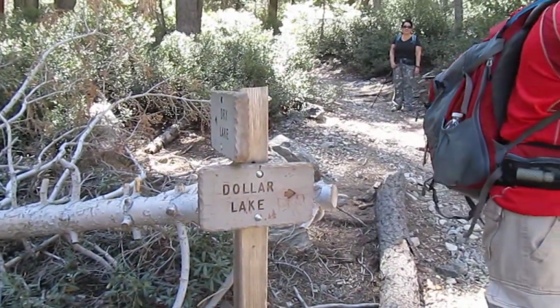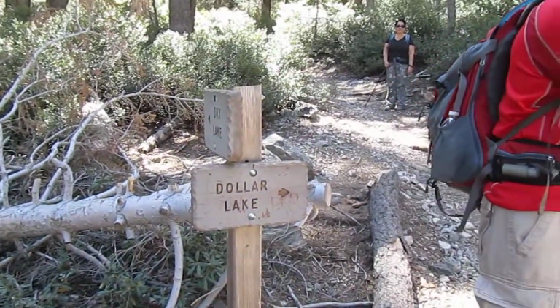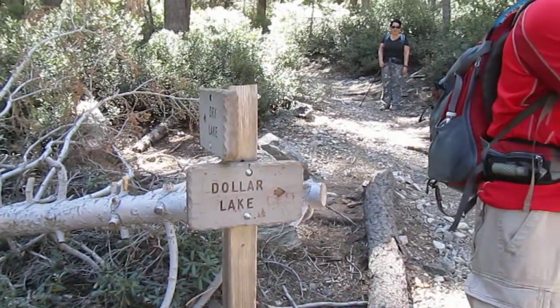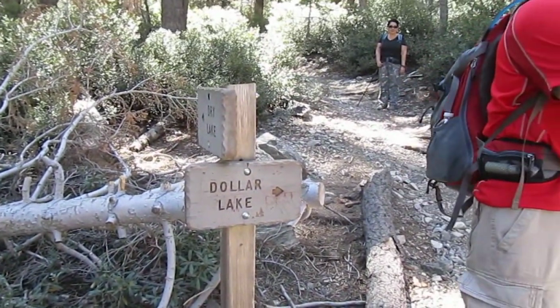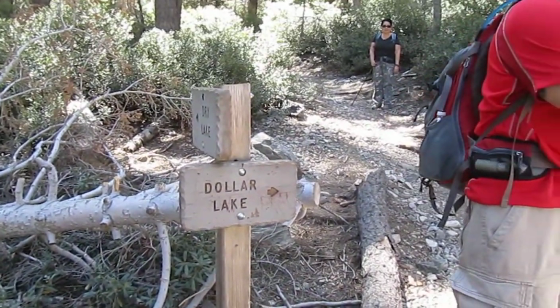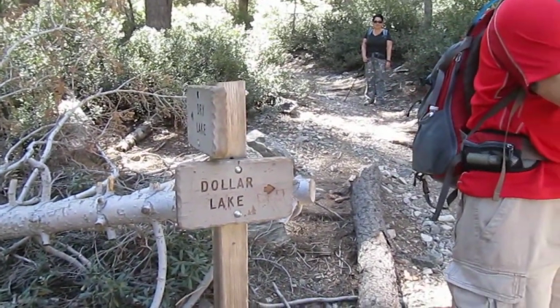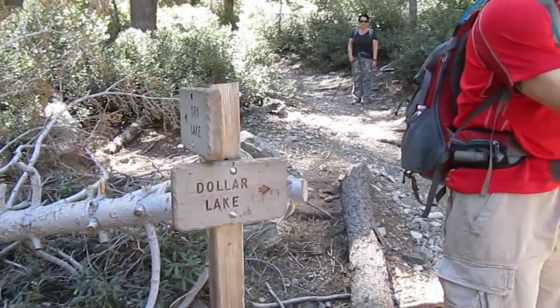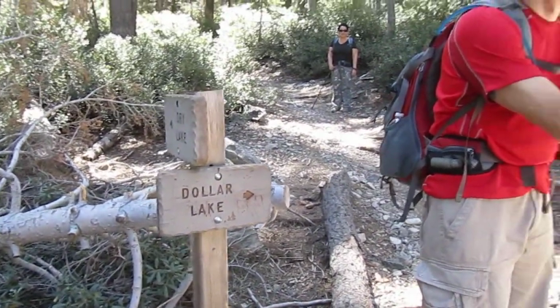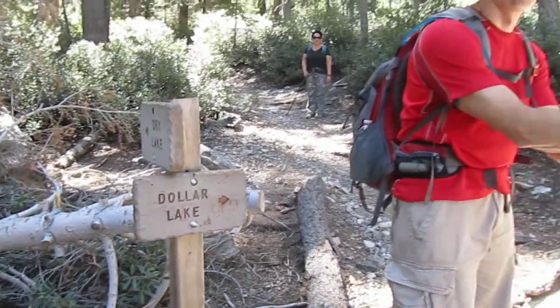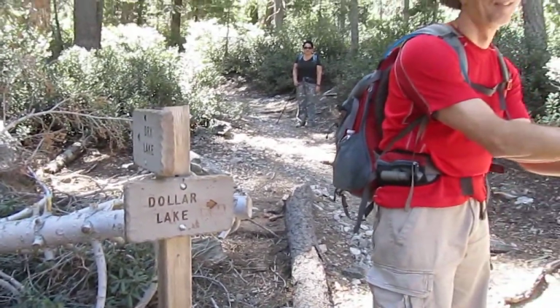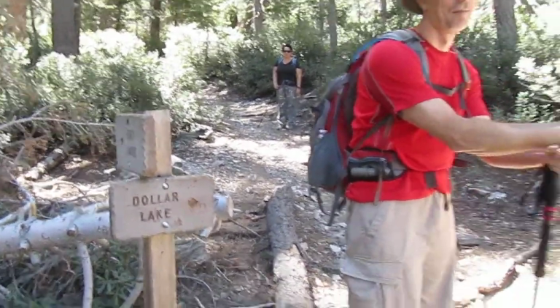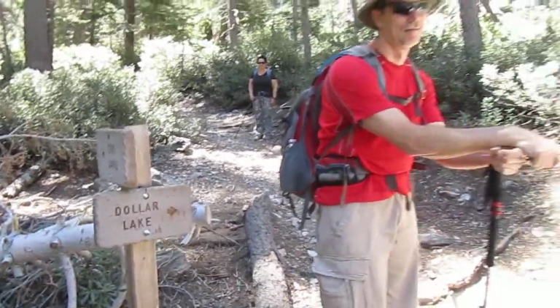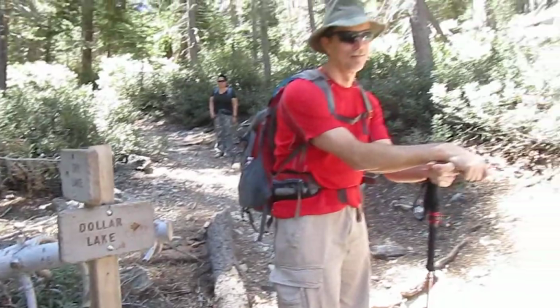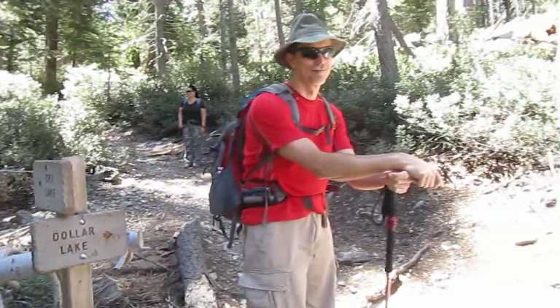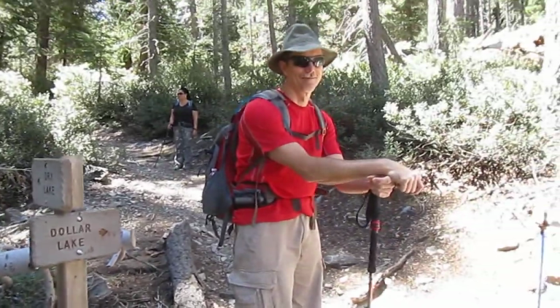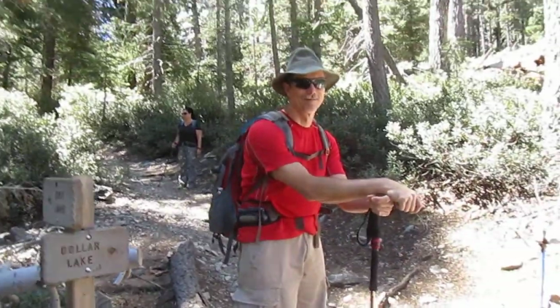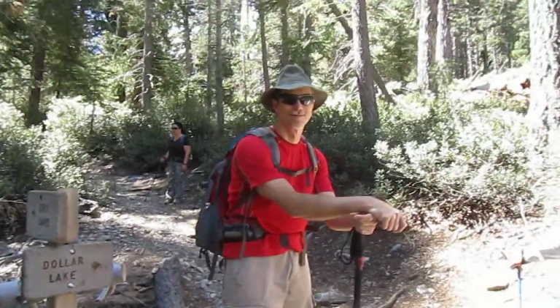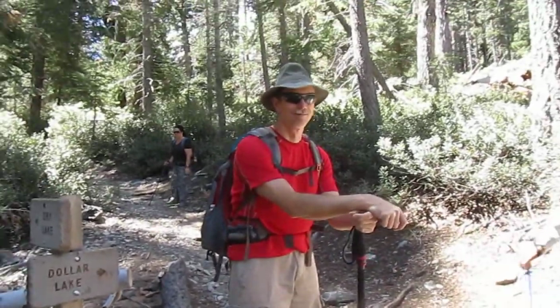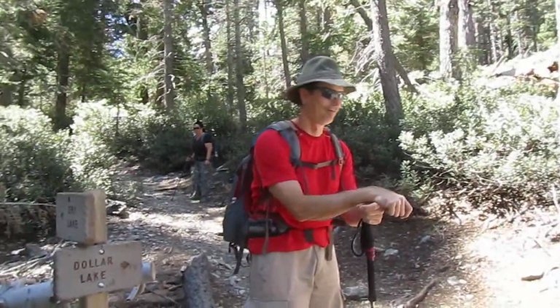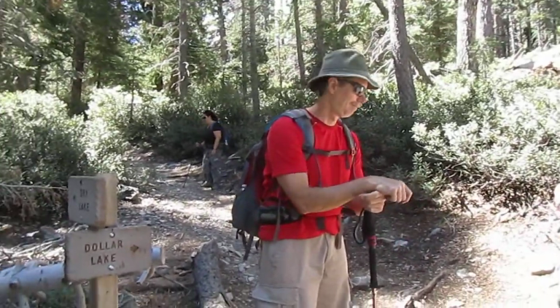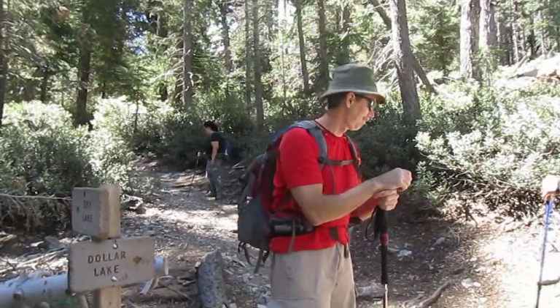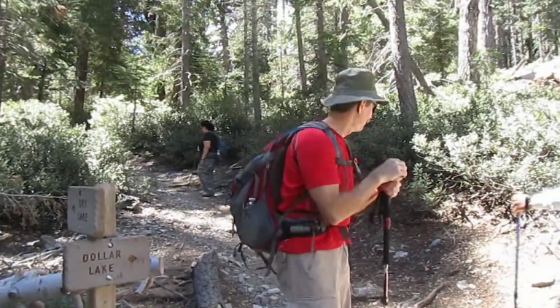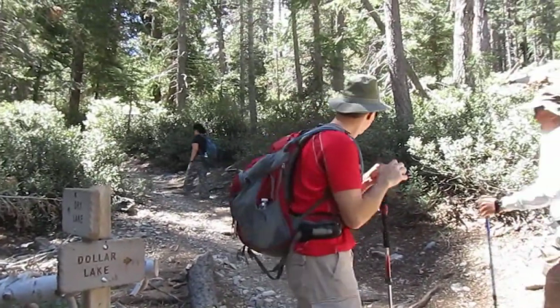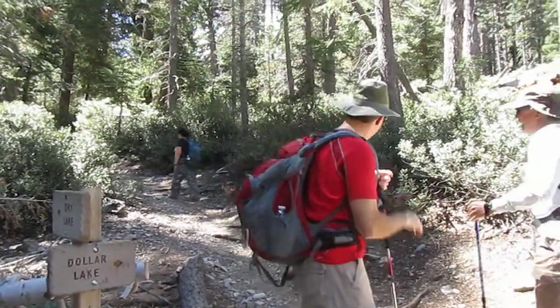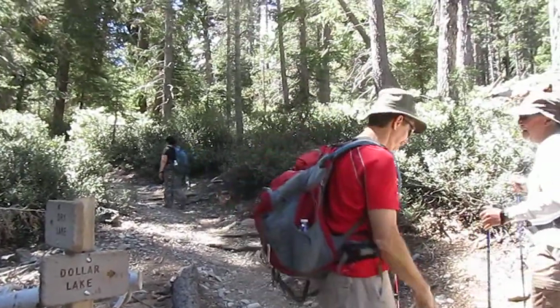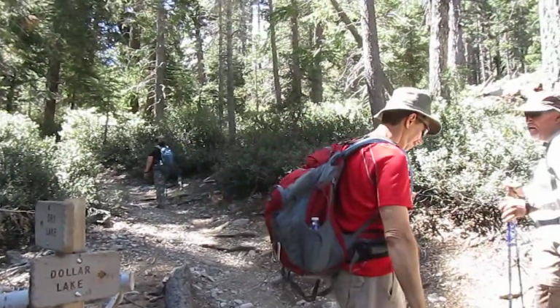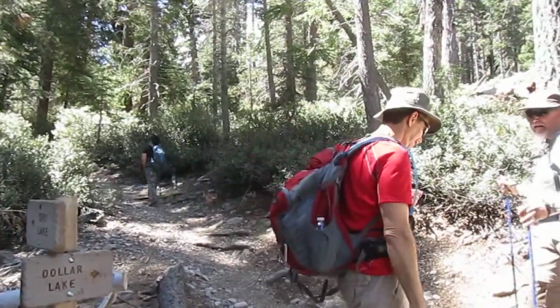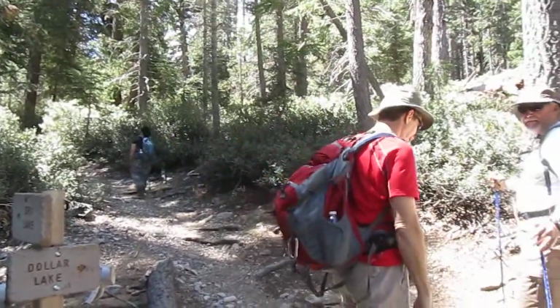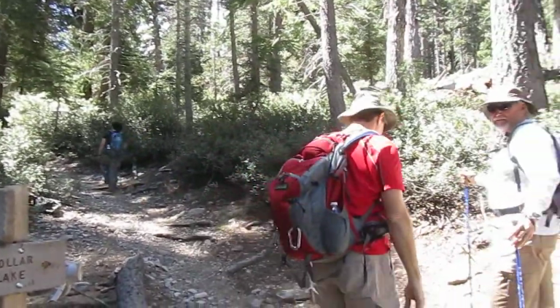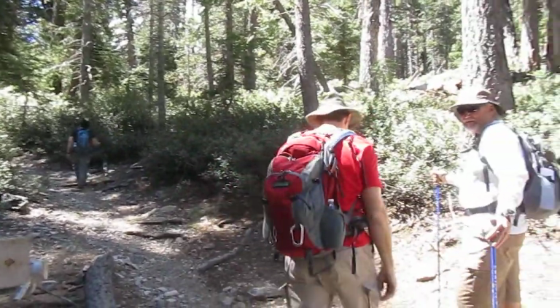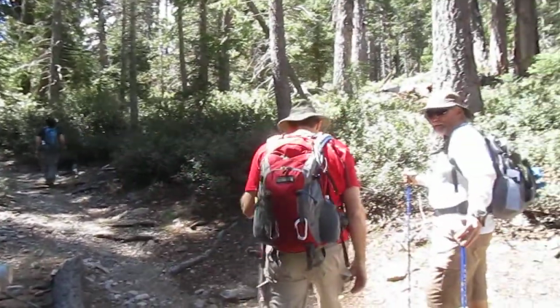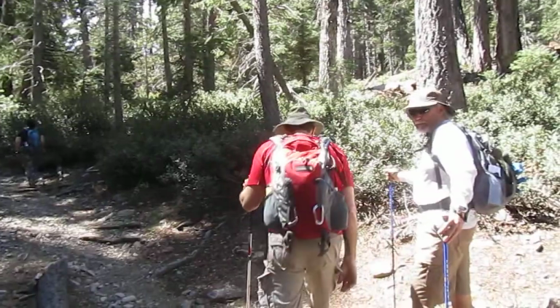You guessed it. So we're on our way up. It's mostly uphill and then we're gonna get to a plateau and take a break and we'll have lunch.